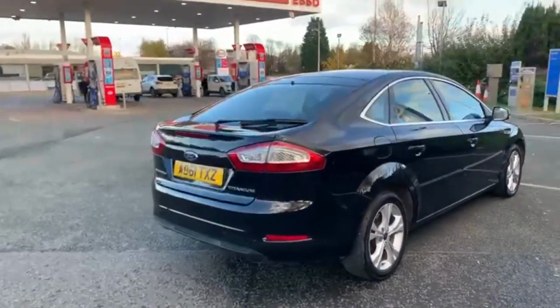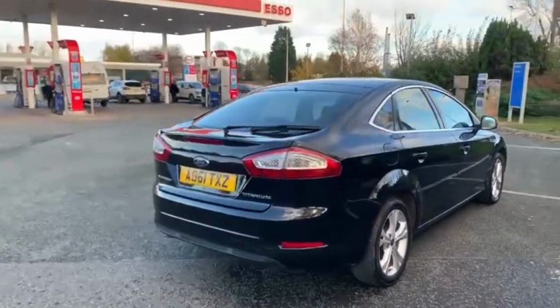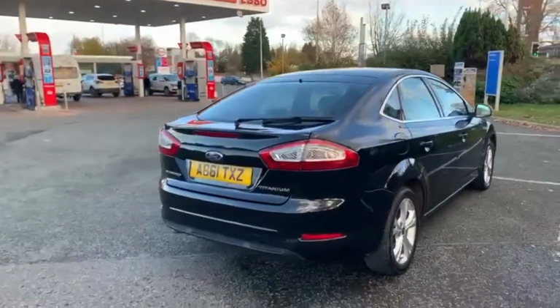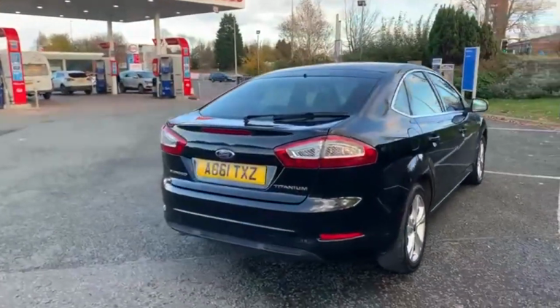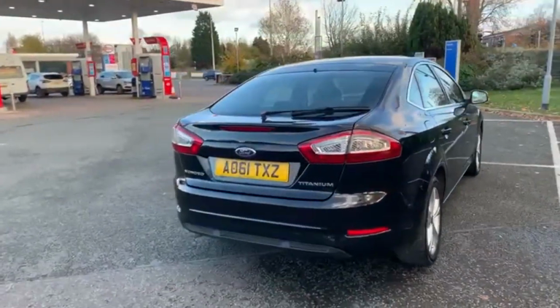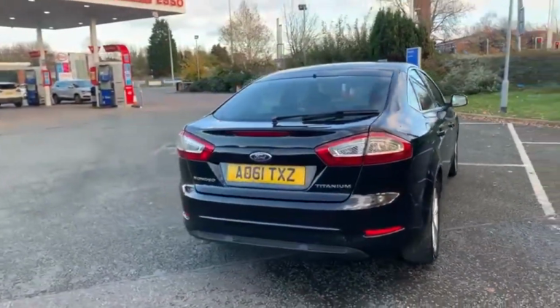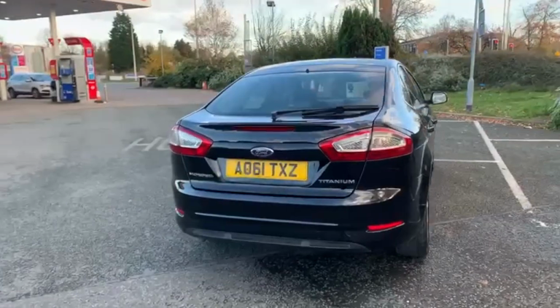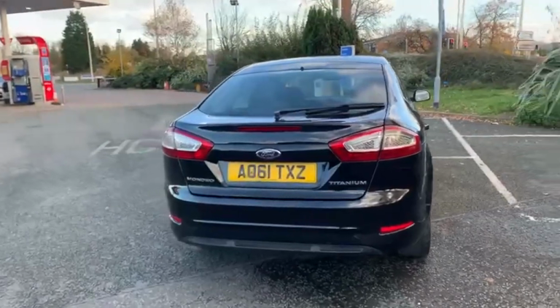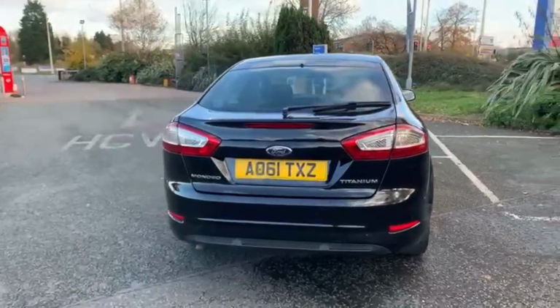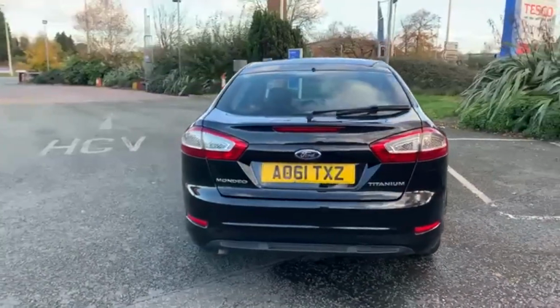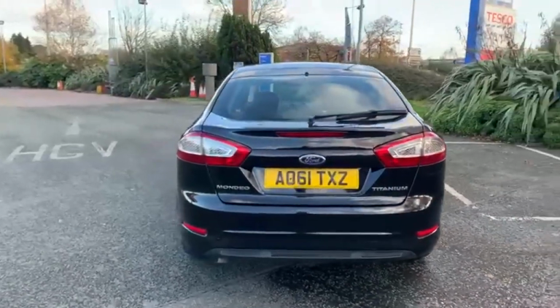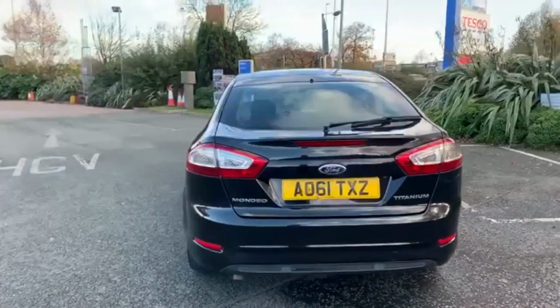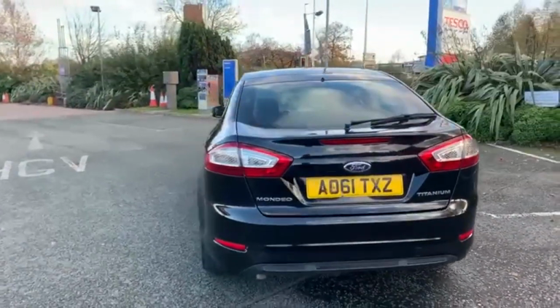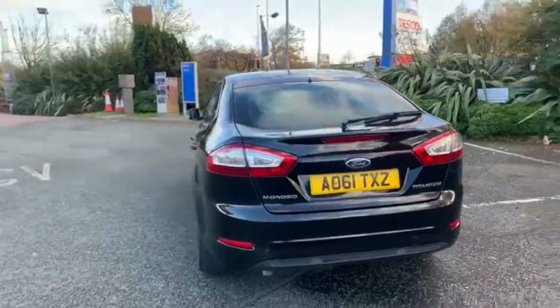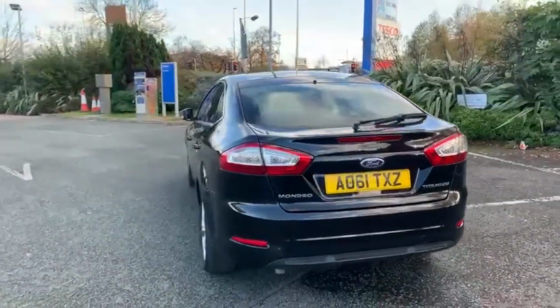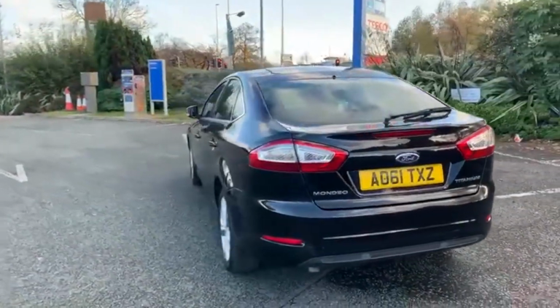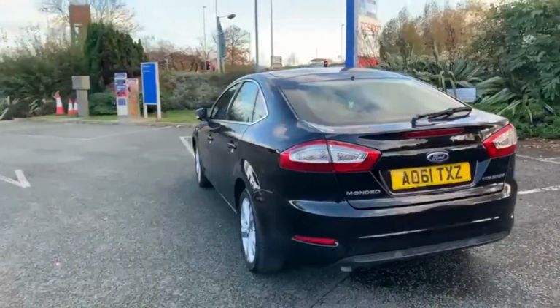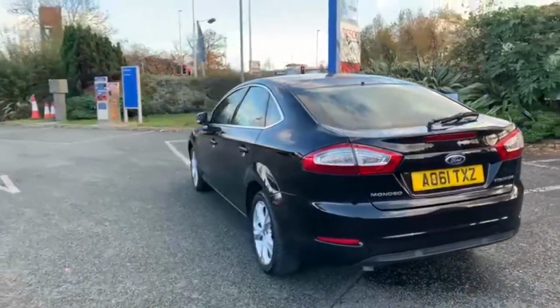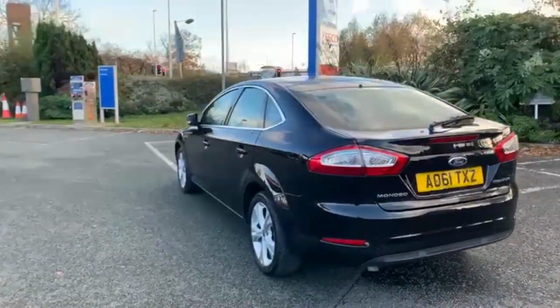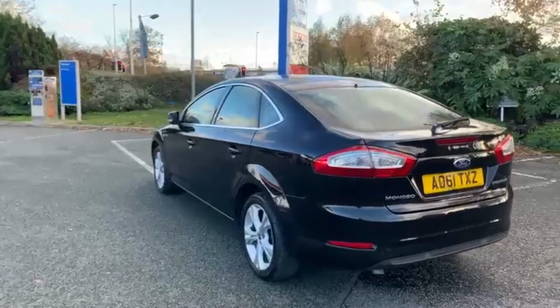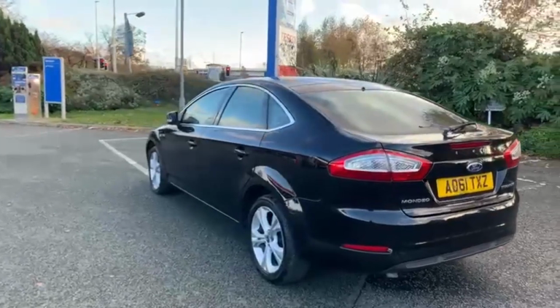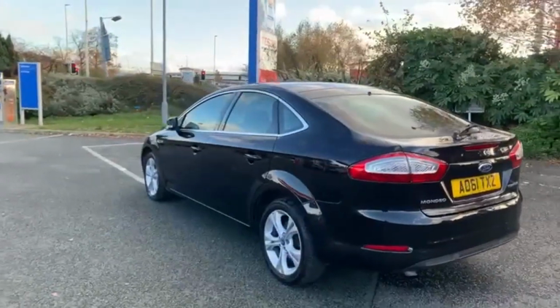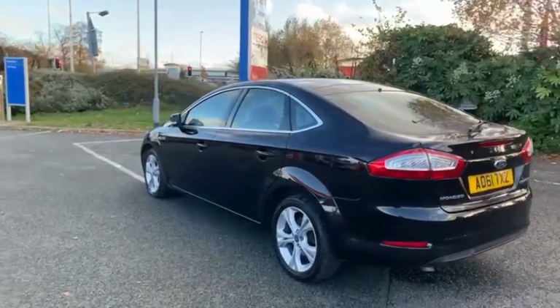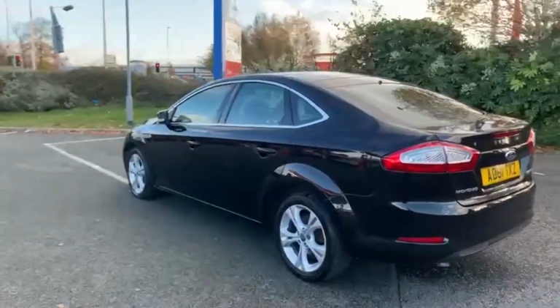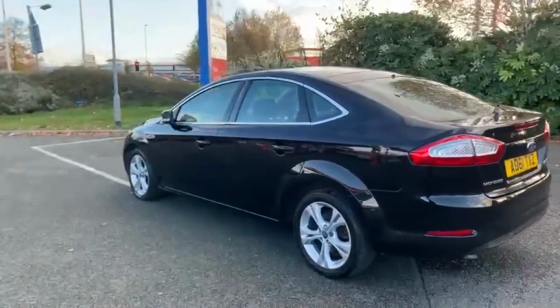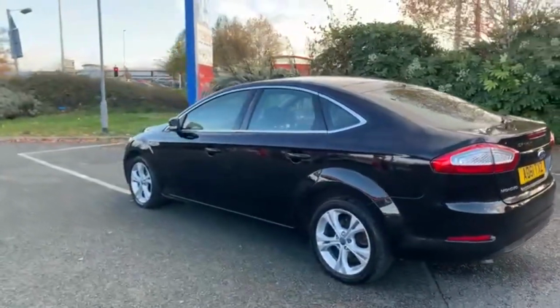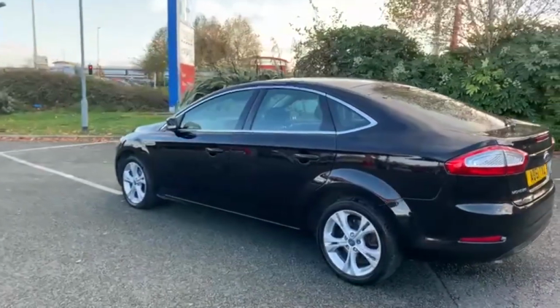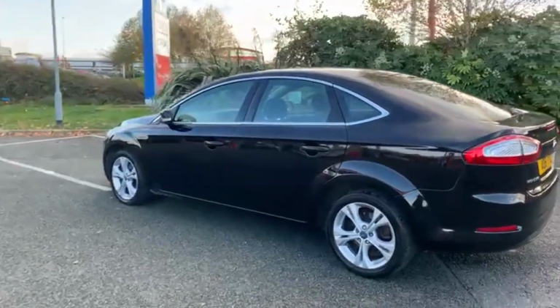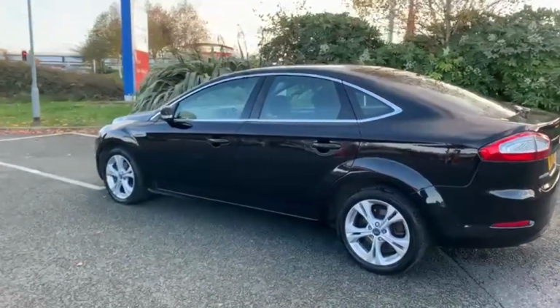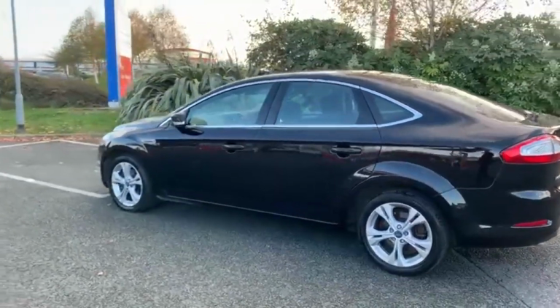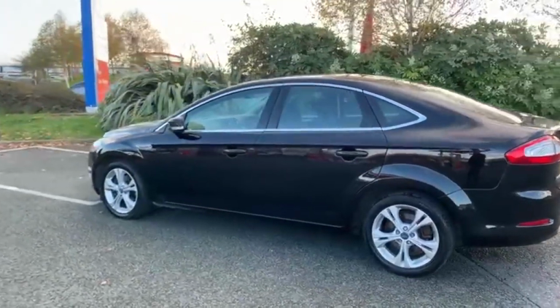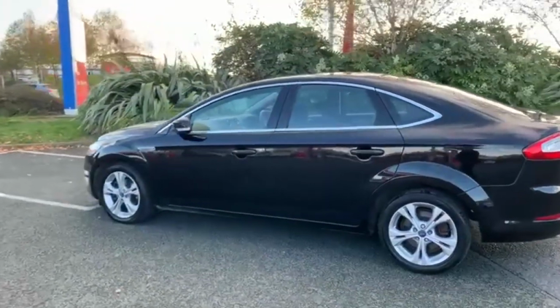We are now fully open for test drives, however we are still working on a click and collect or click and deliver basis. You can do everything online from your inquiry all the way to your delivery or collection.